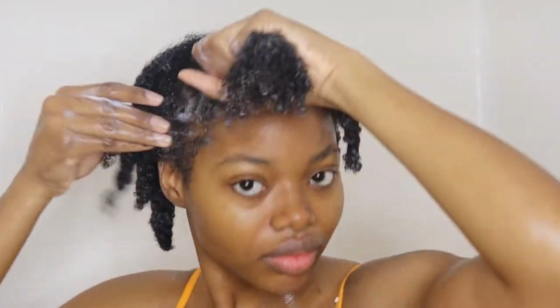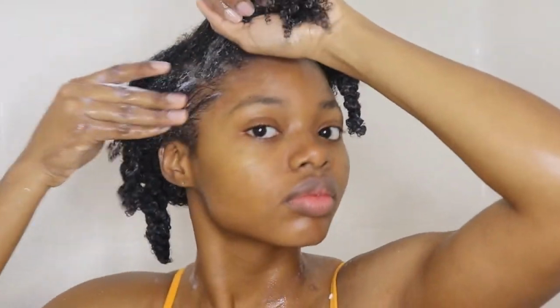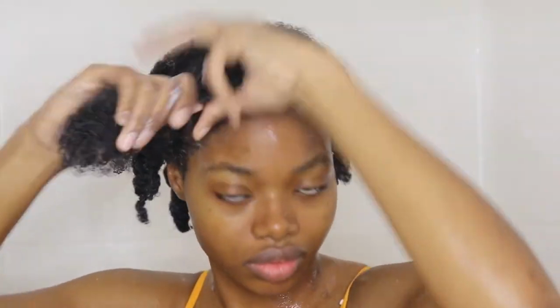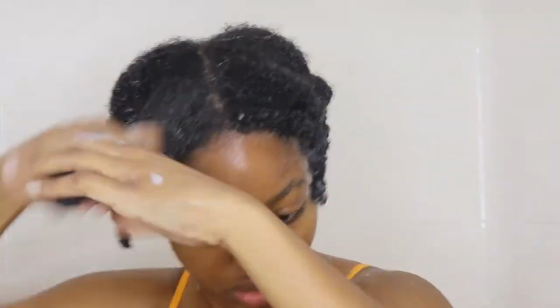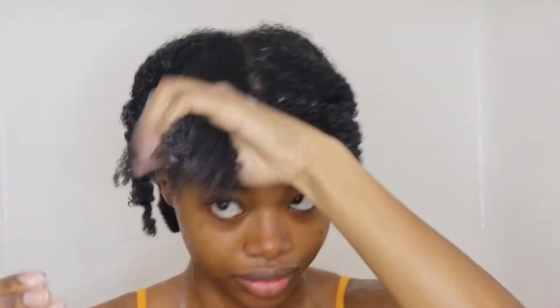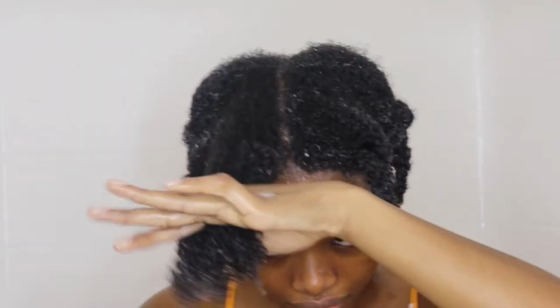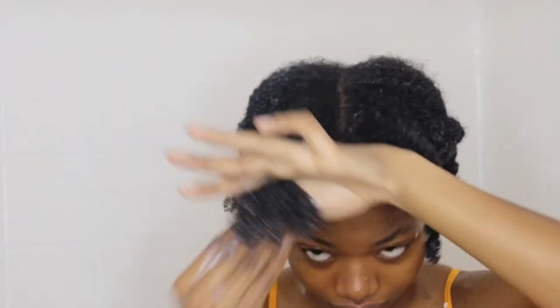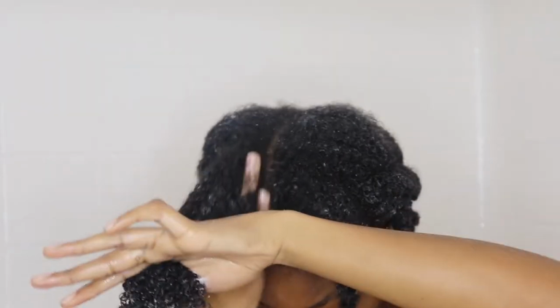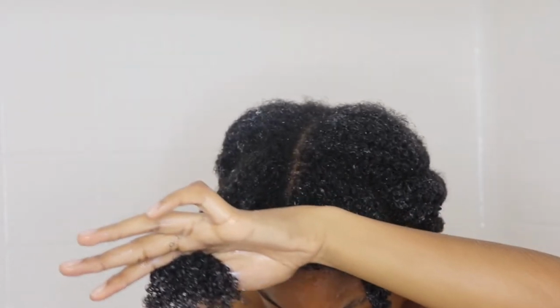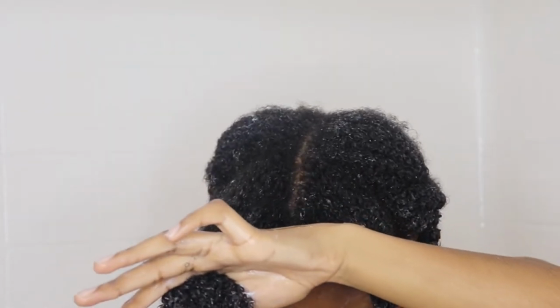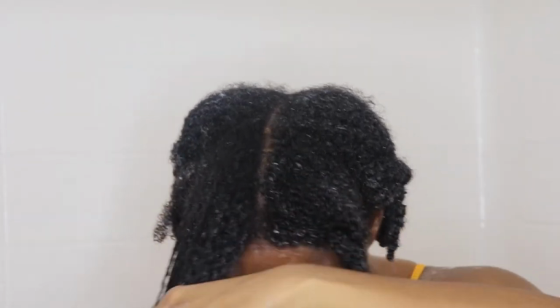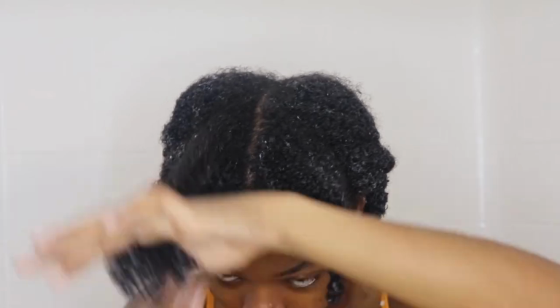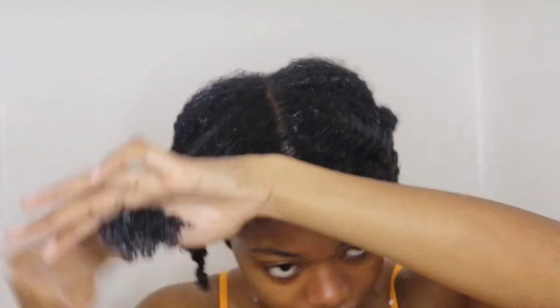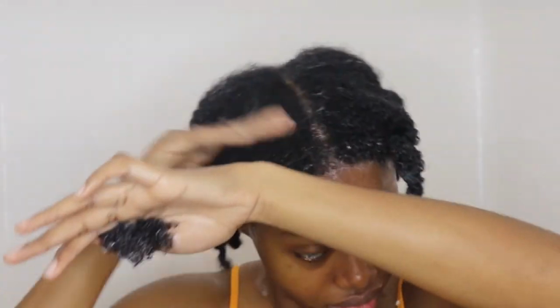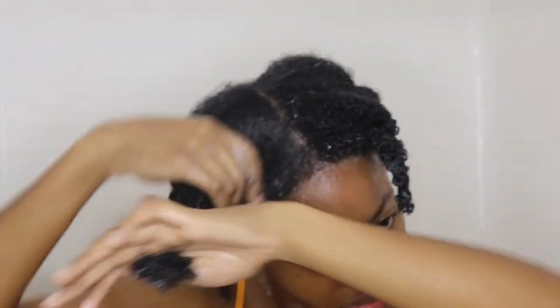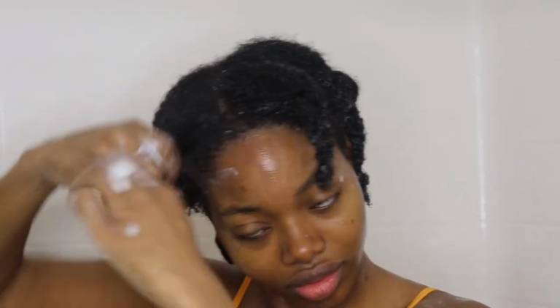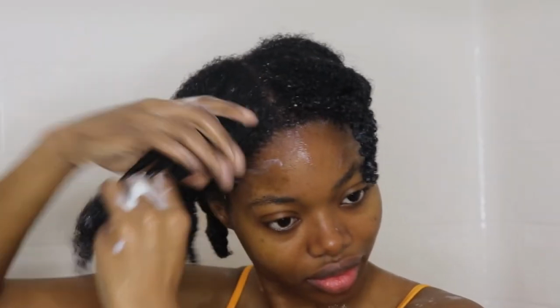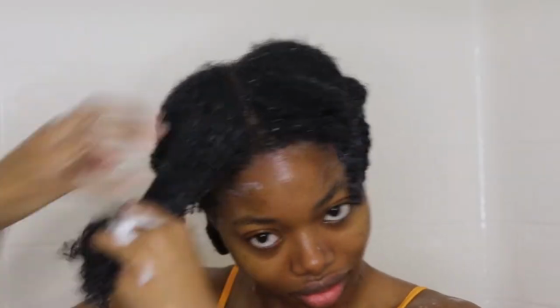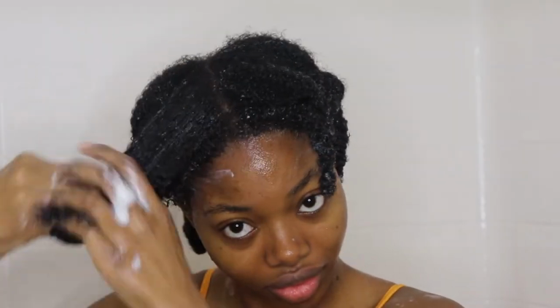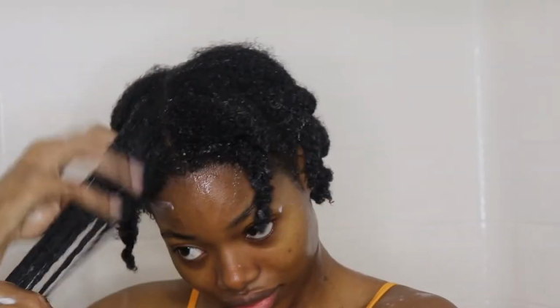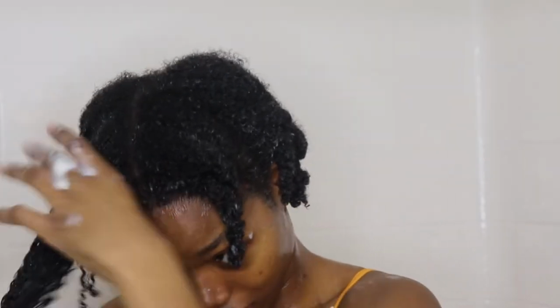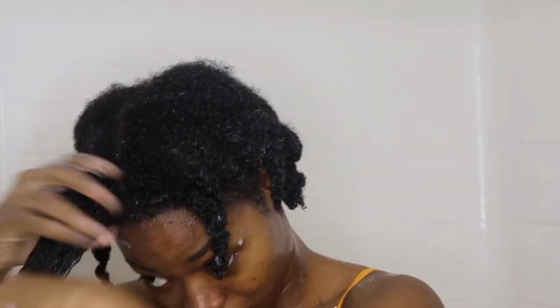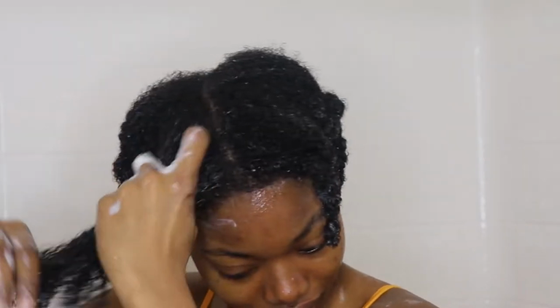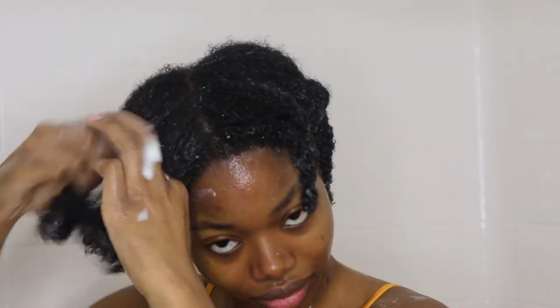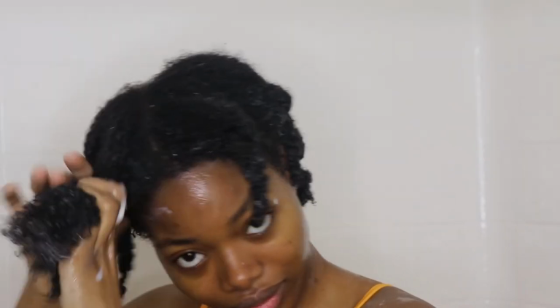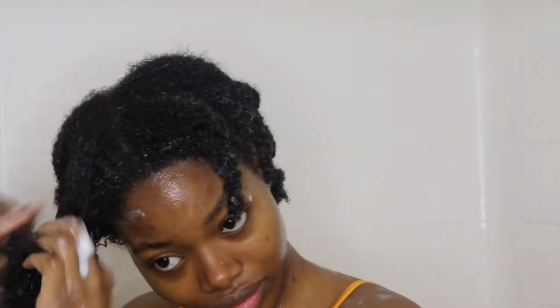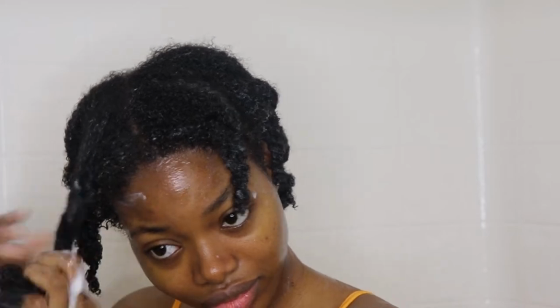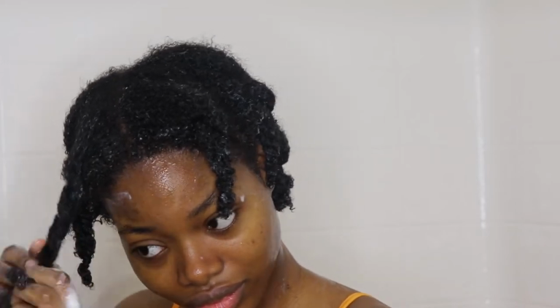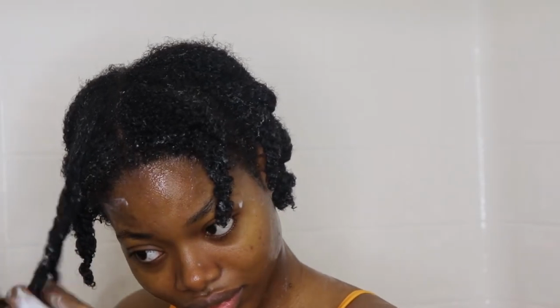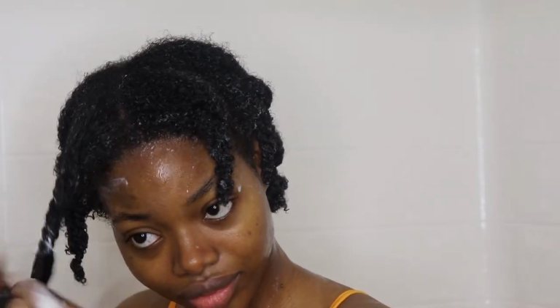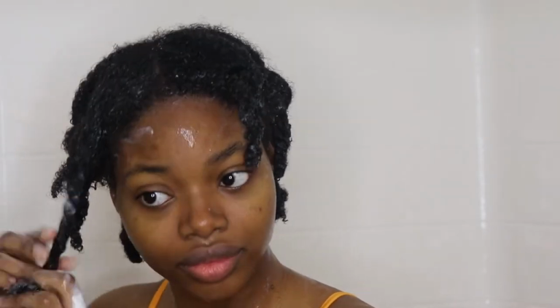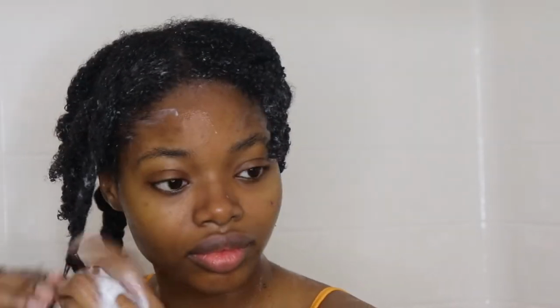As you guys can see here, I really like to take my time in the front because my hair is very thin there. It's just been like that since birth — it's genetics and it's what I work with.